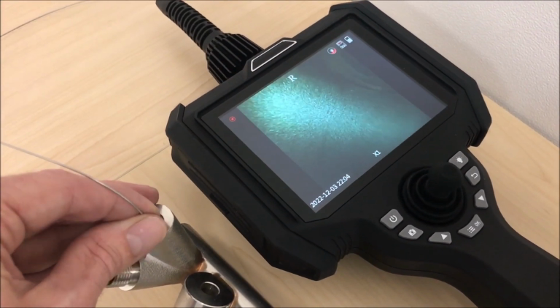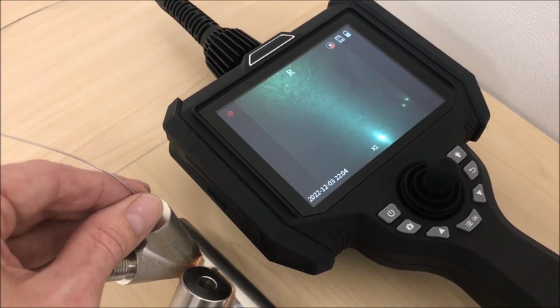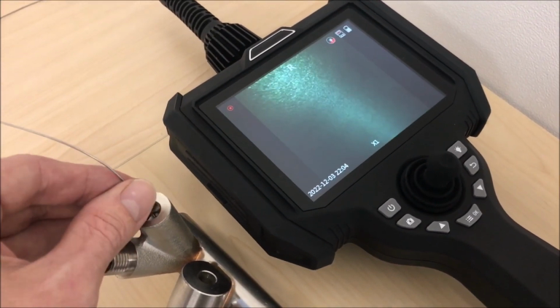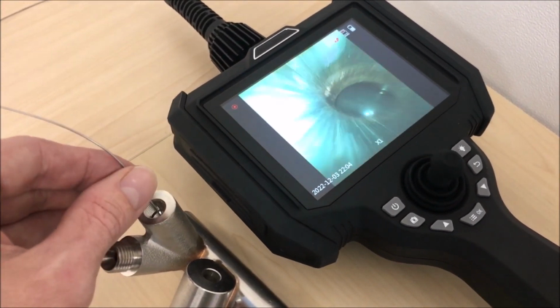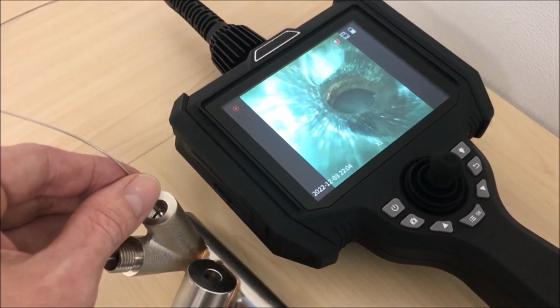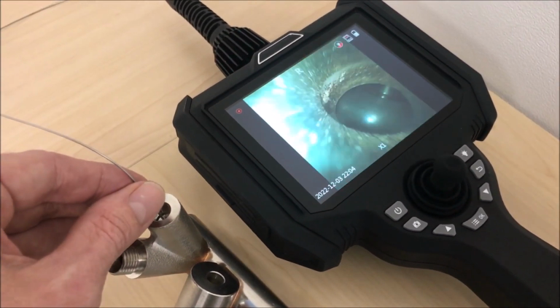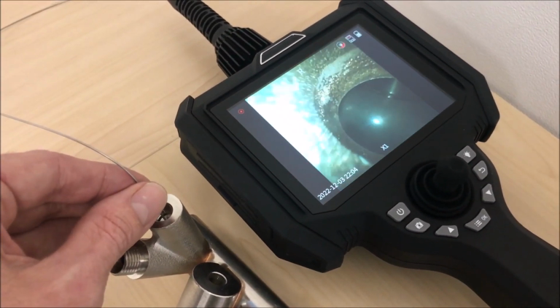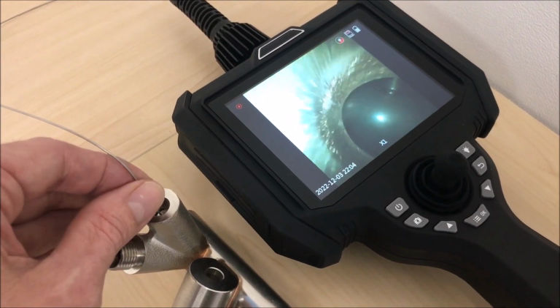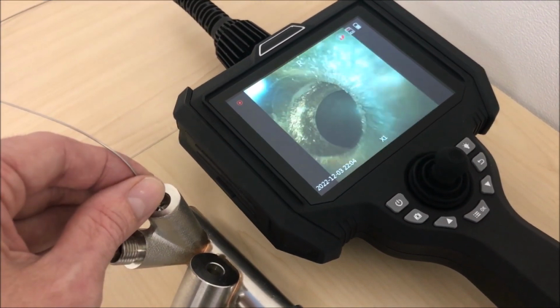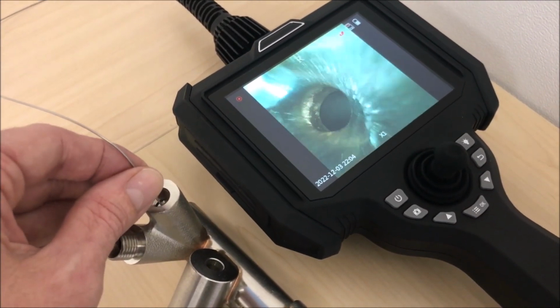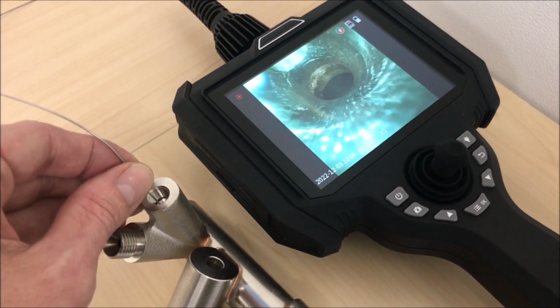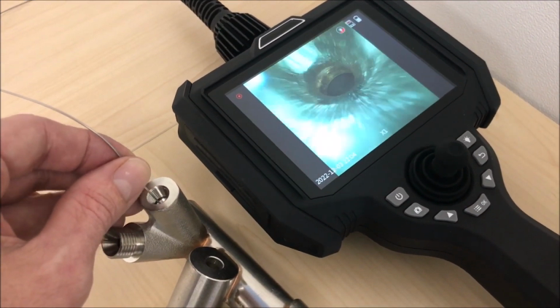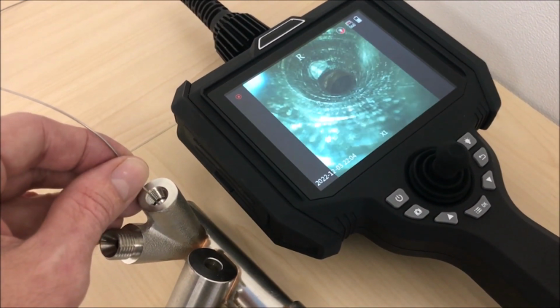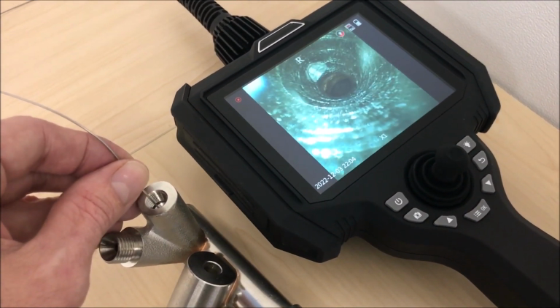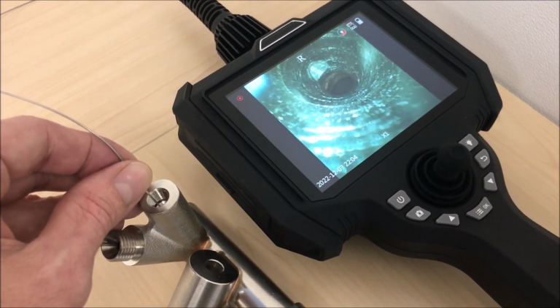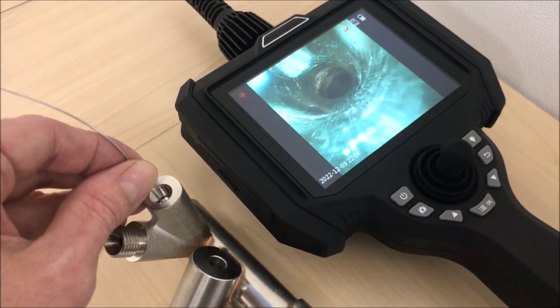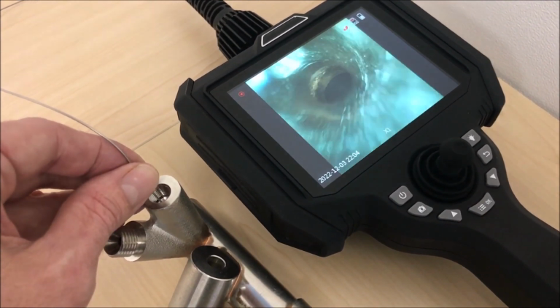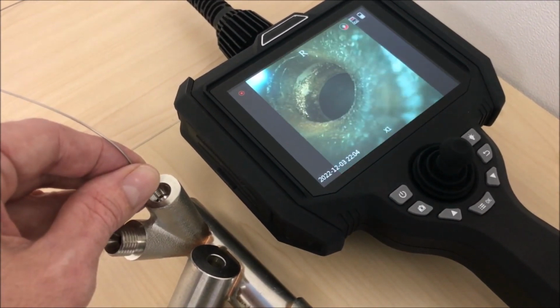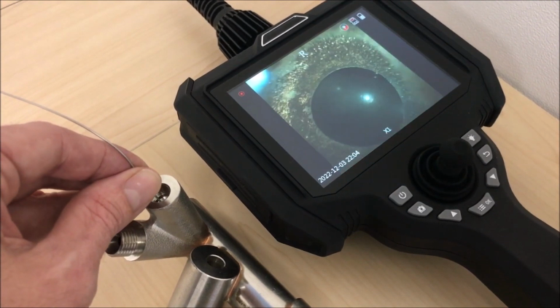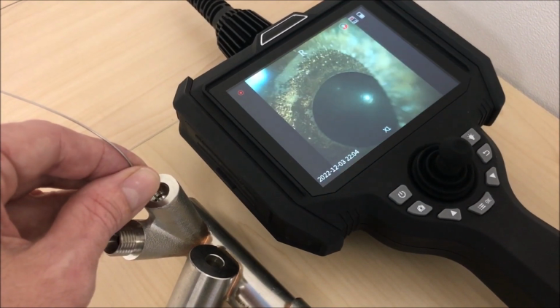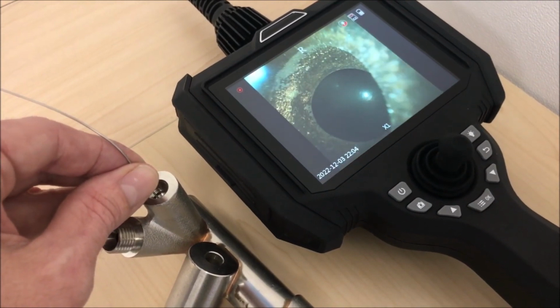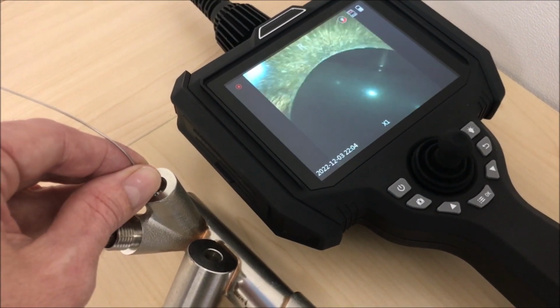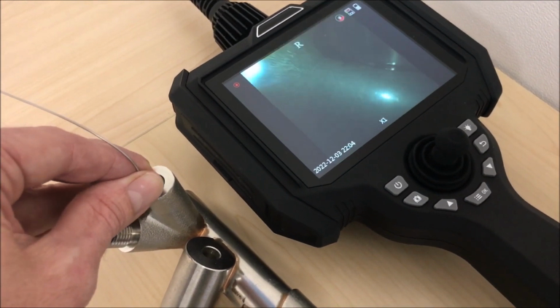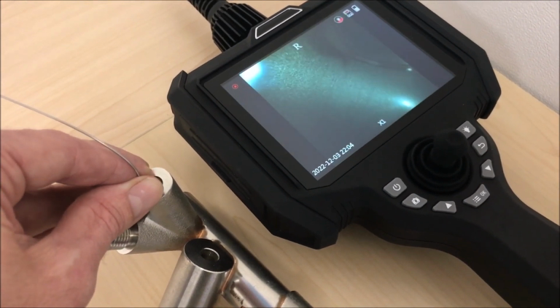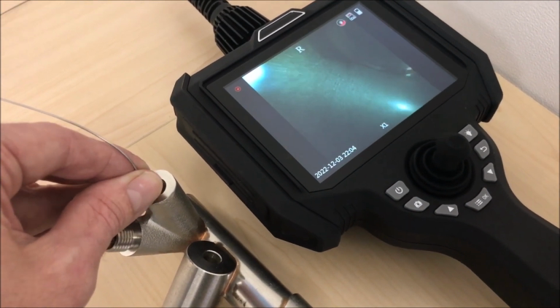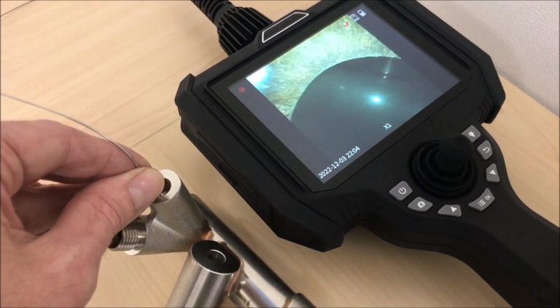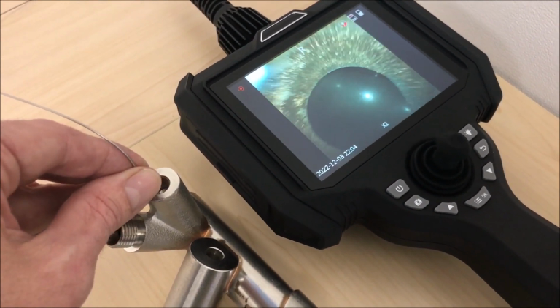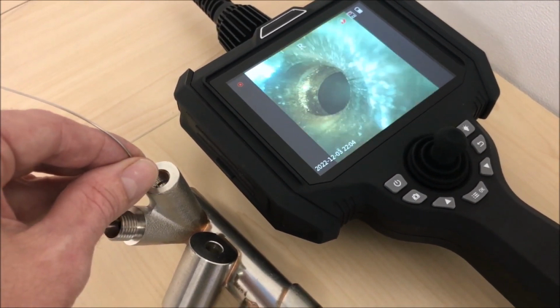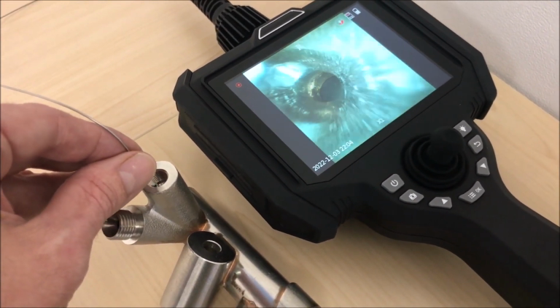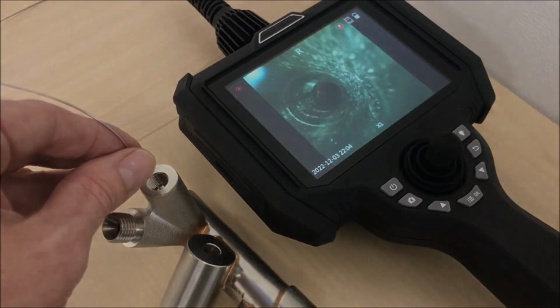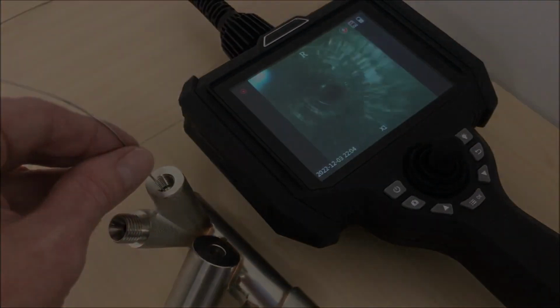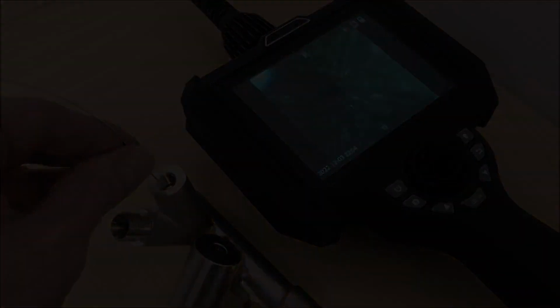It's a 120-degree field of view, and despite being a forward view only, you can actually see to the side a little bit — where normally you would have to have a 90-degree side-viewing instrument. So the wide angle of view is definitely useful, and it's a crystal-clear image.